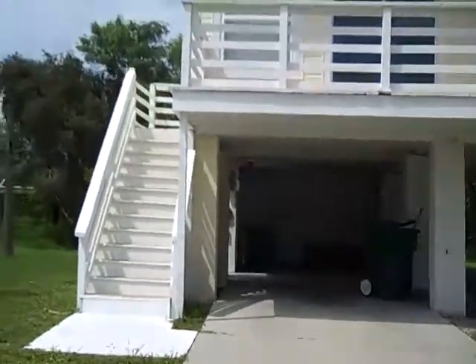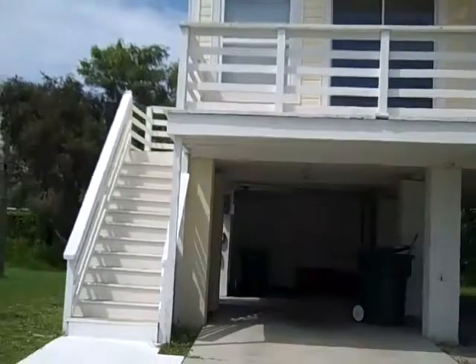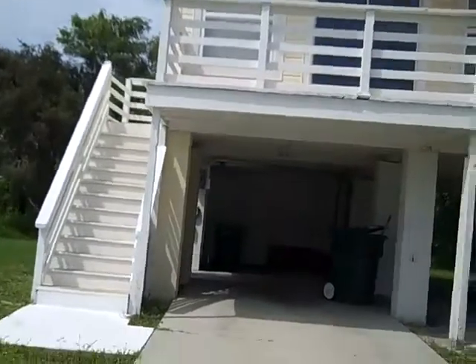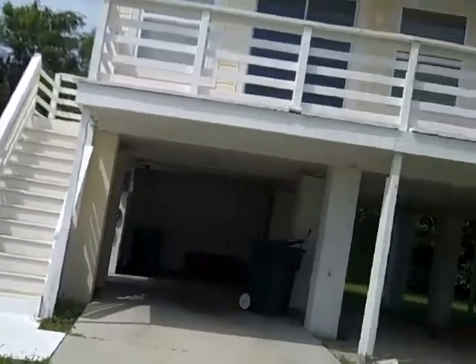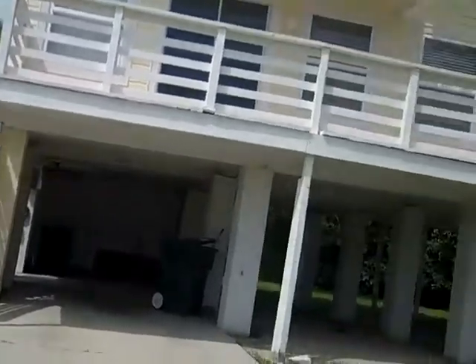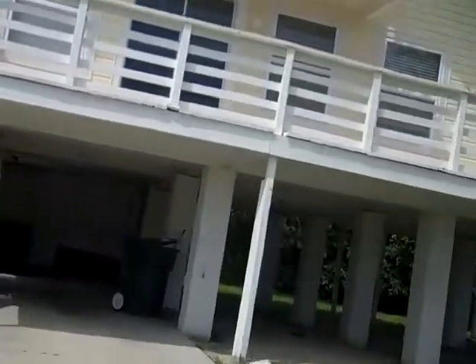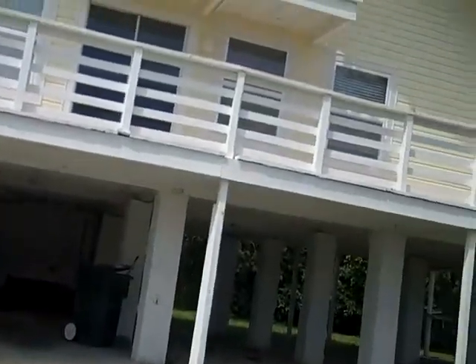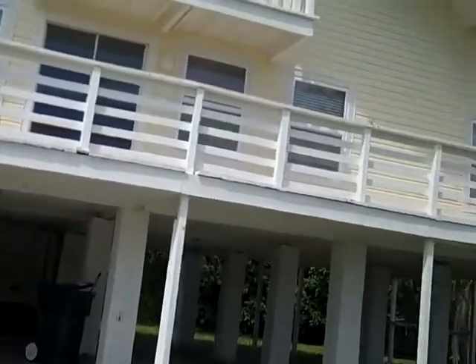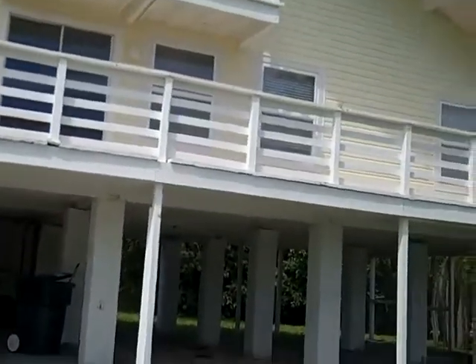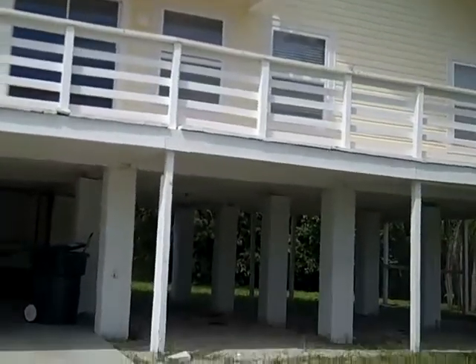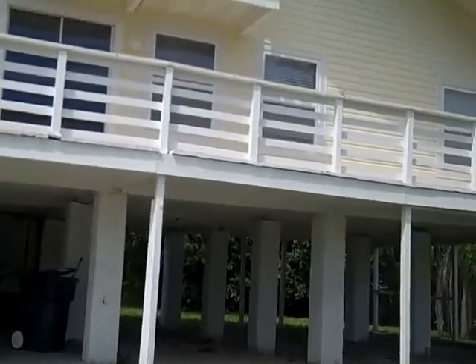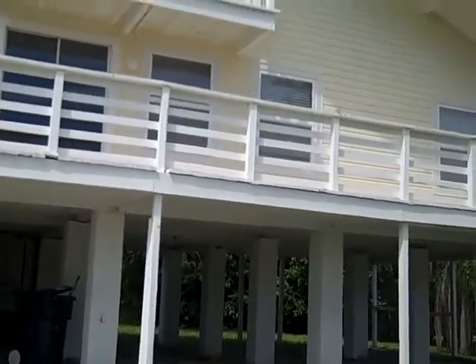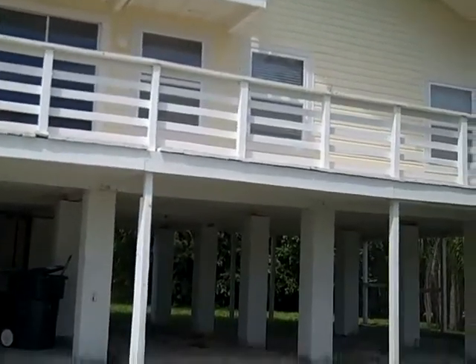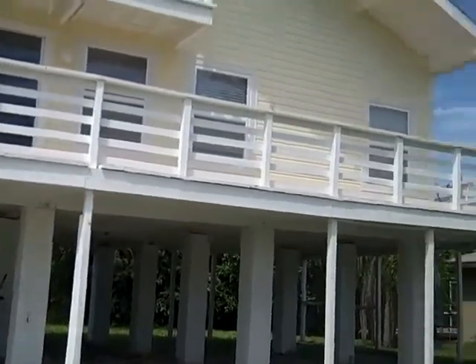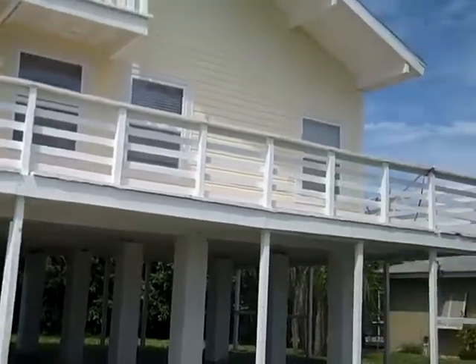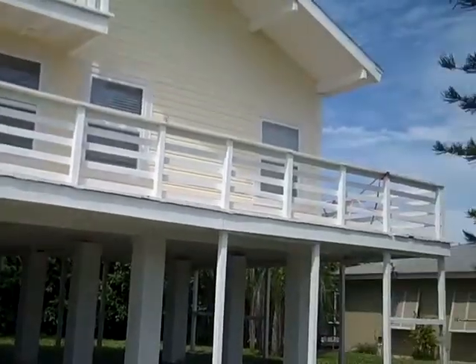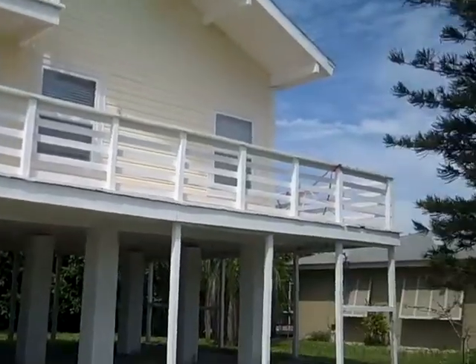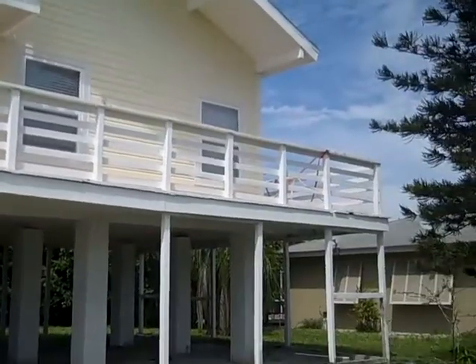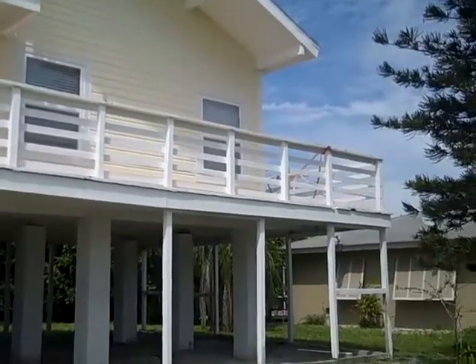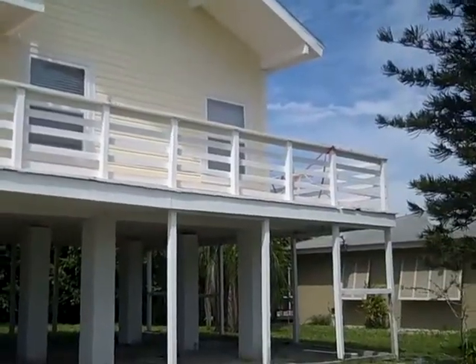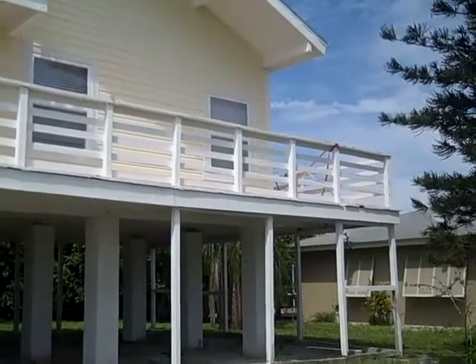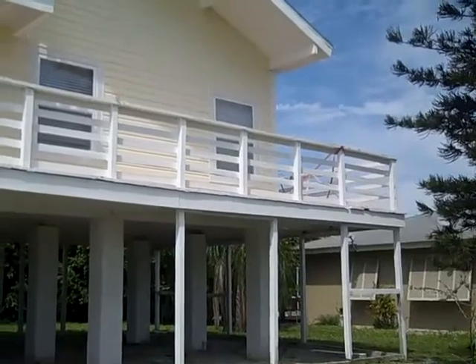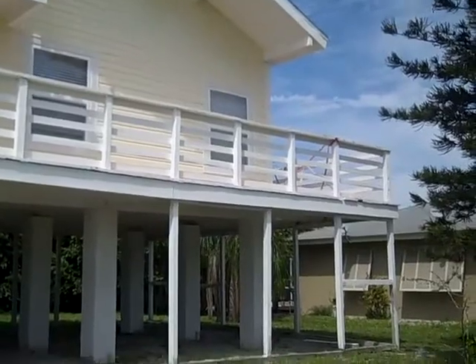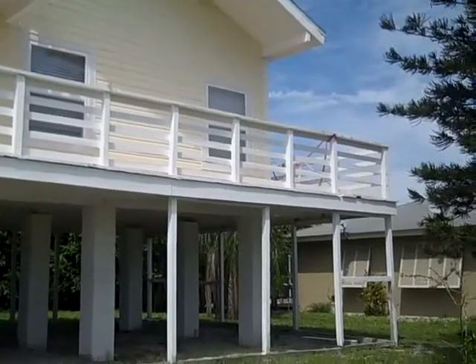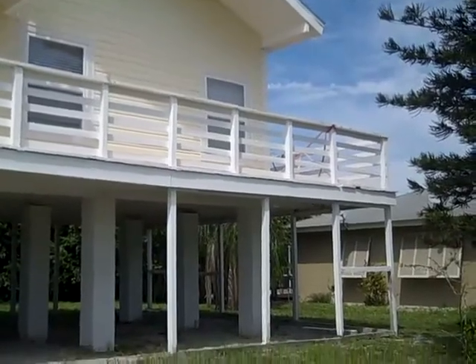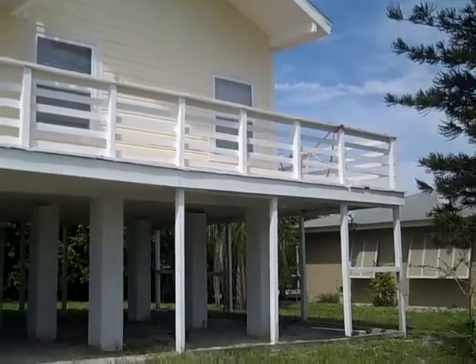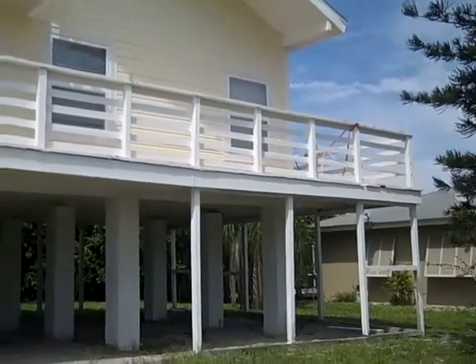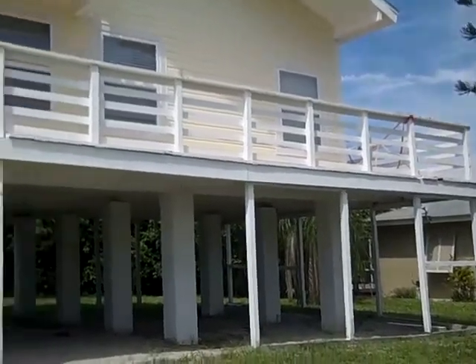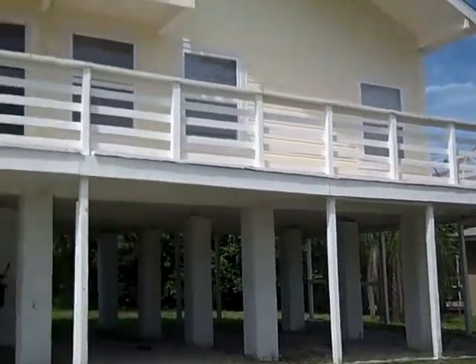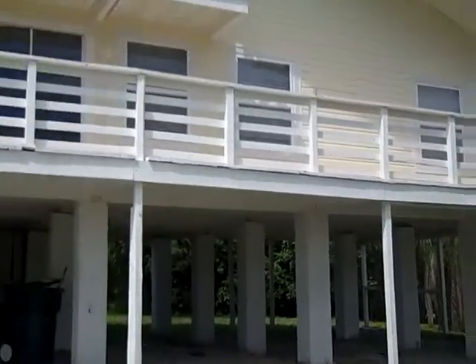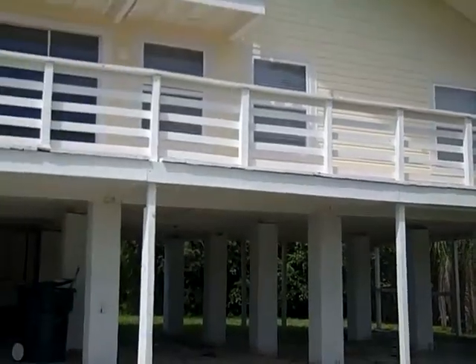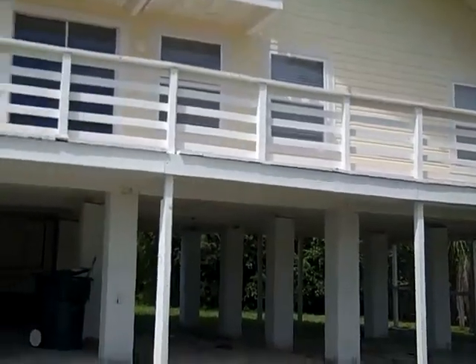Another note: the listing agents informed me that the deck you see above here is unsafe and I should not travel on it. Just a note, okay?